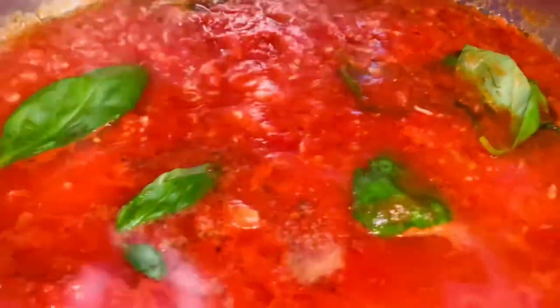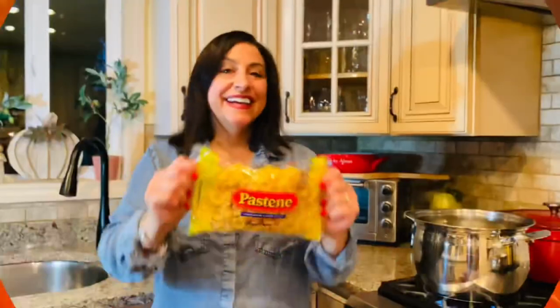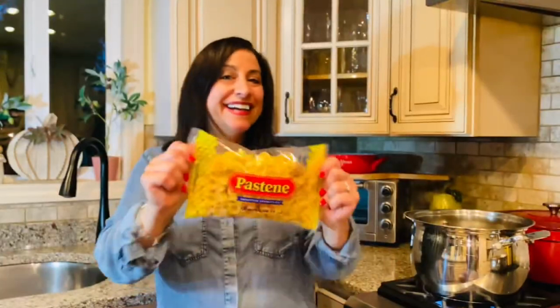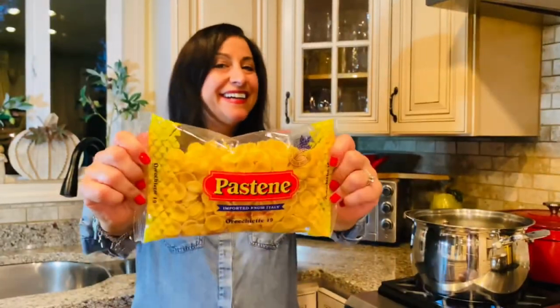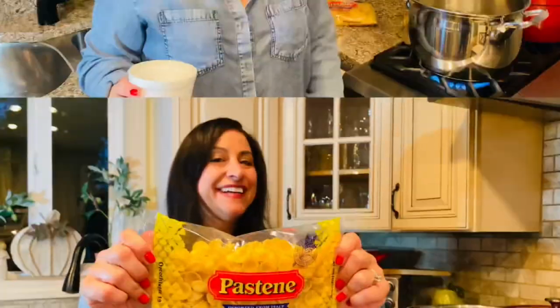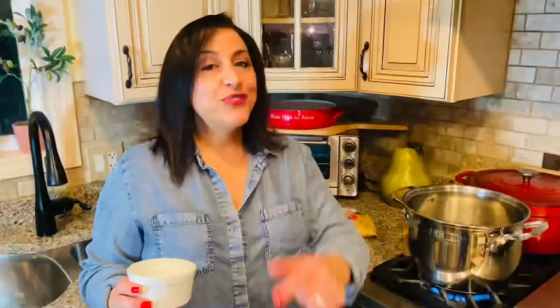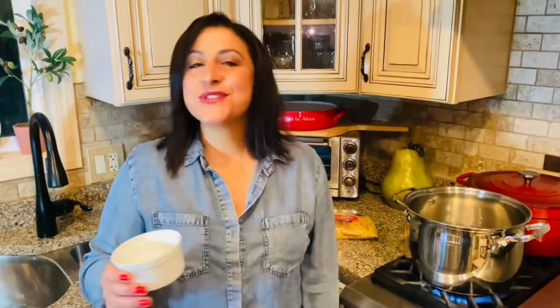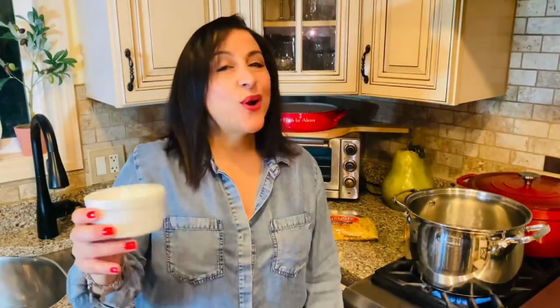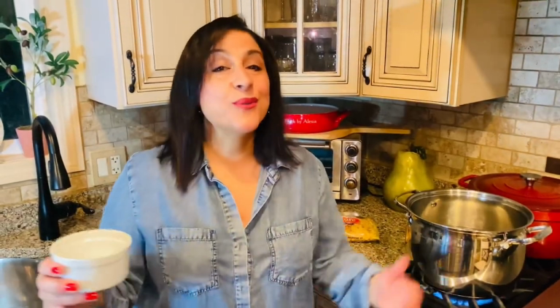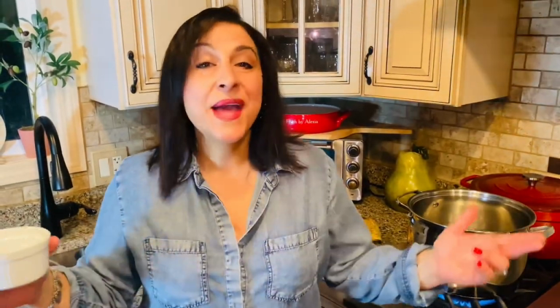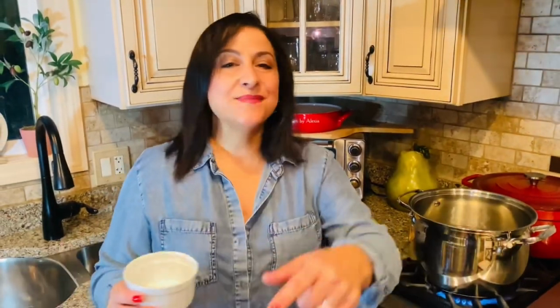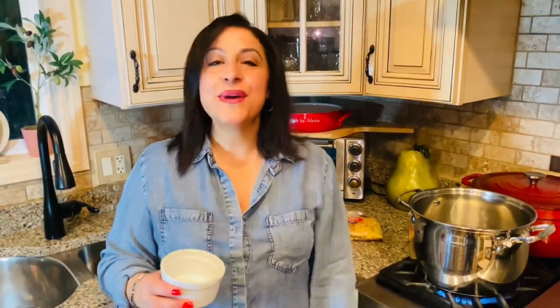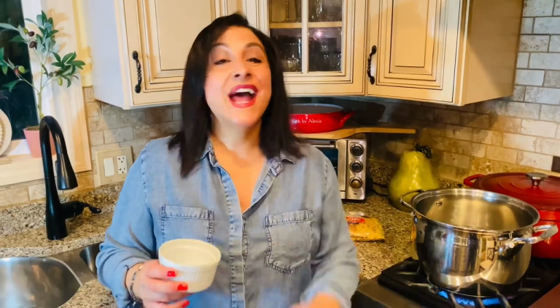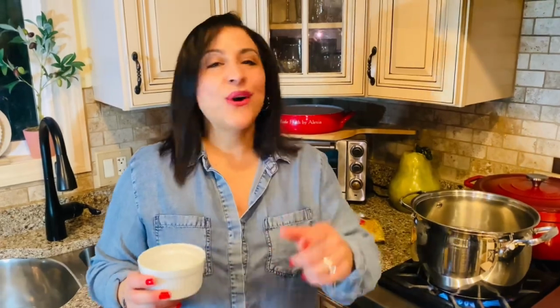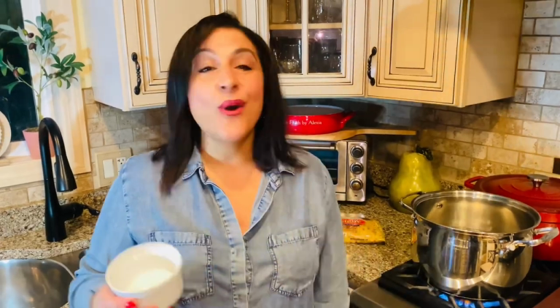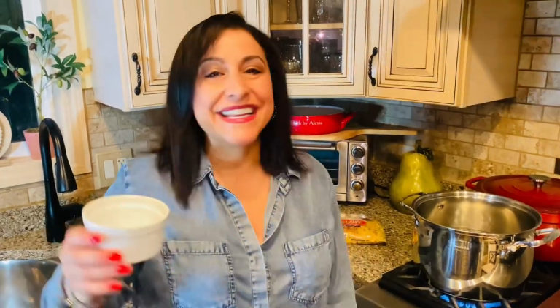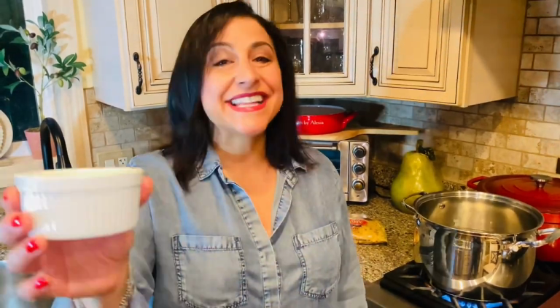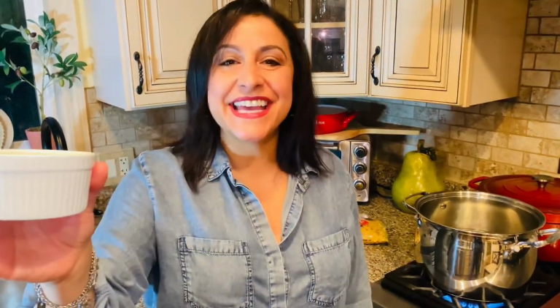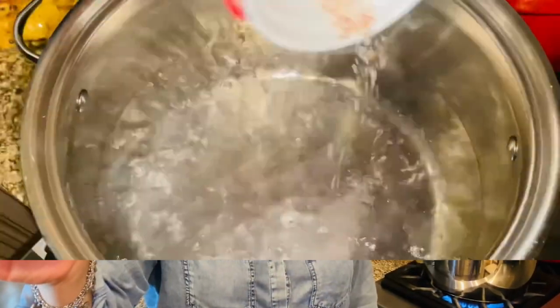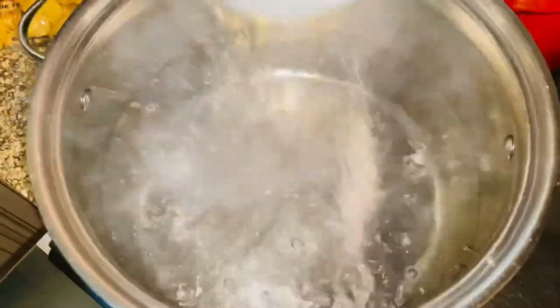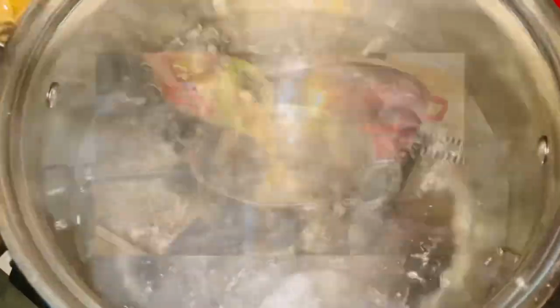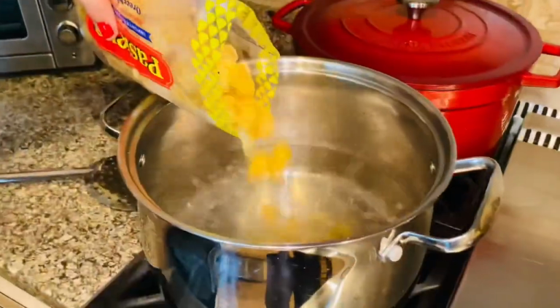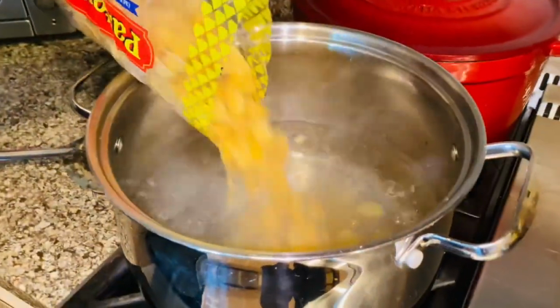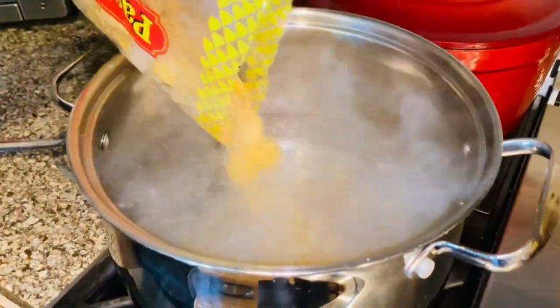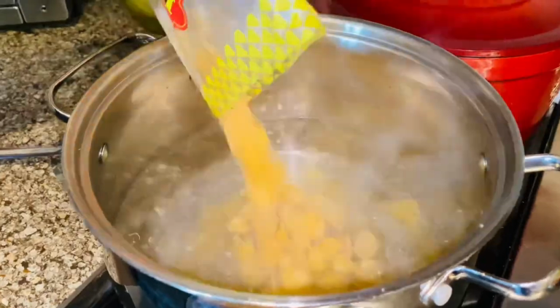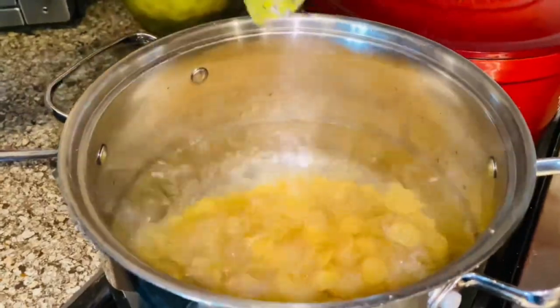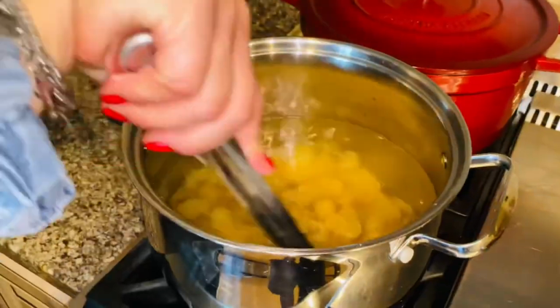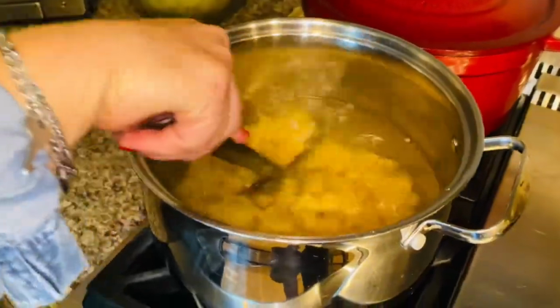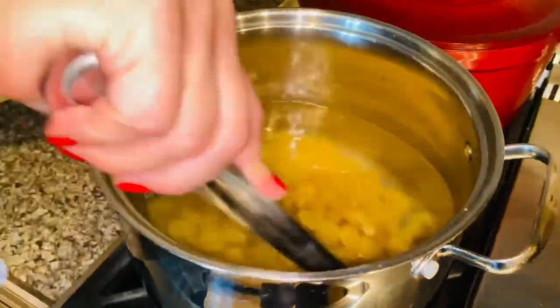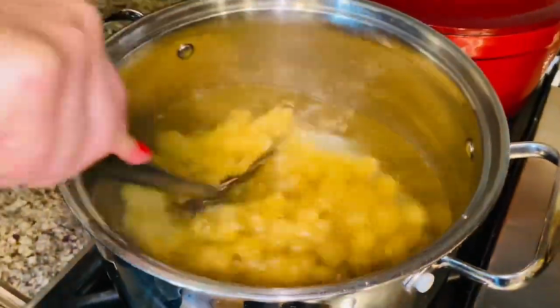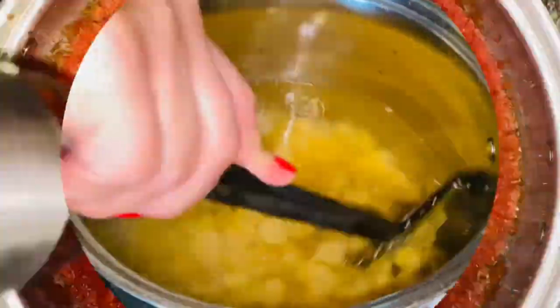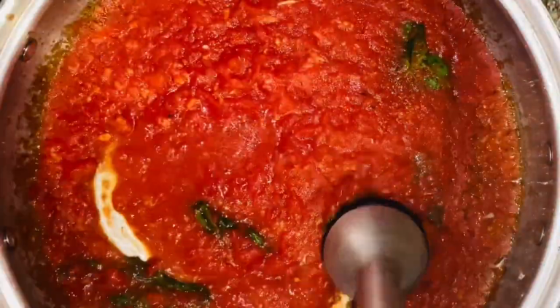Now it's pasta time! Don't forget to salt your water. Why? Because mama always said, salt your water, make it taste like the sea. Give your pasta a stir so it doesn't stick.